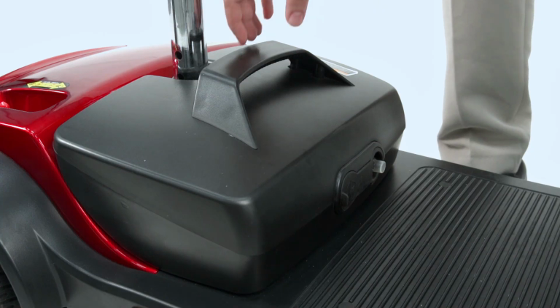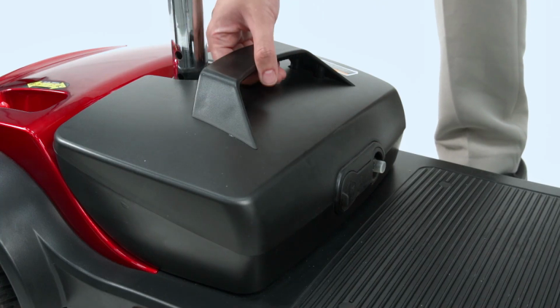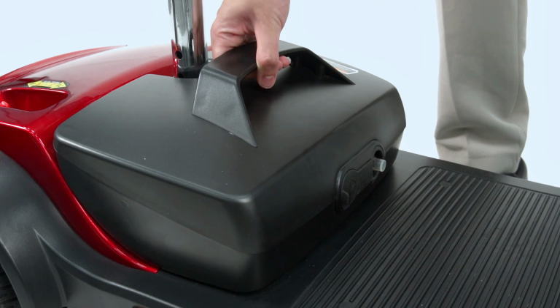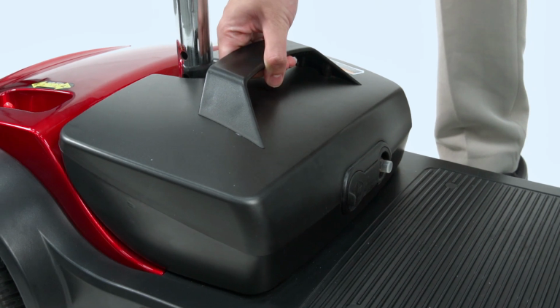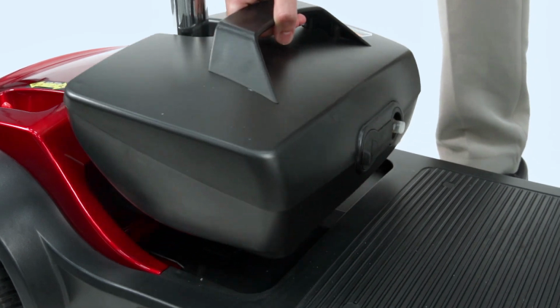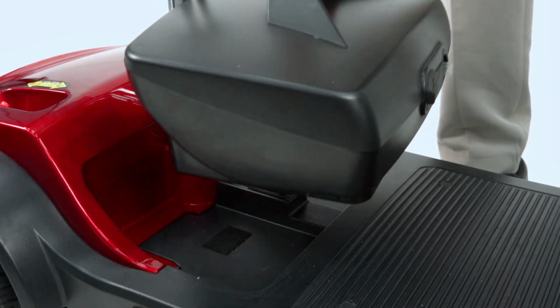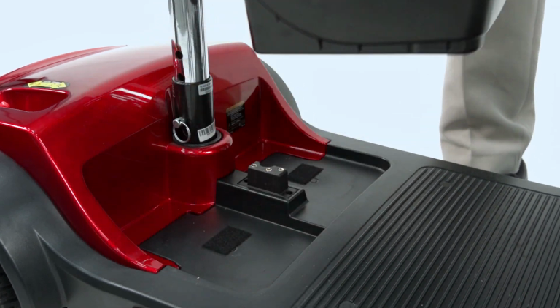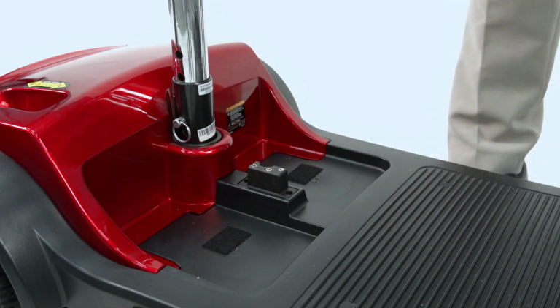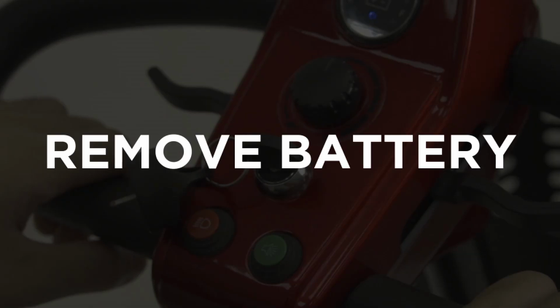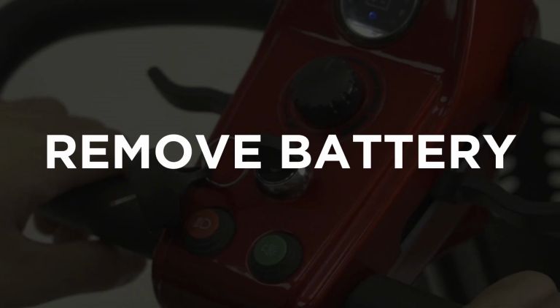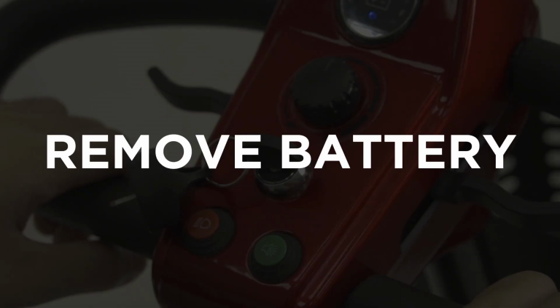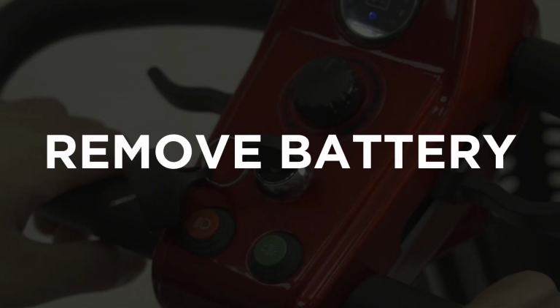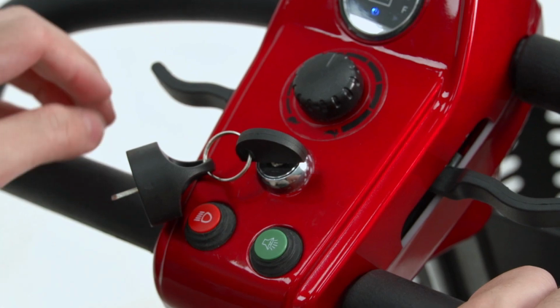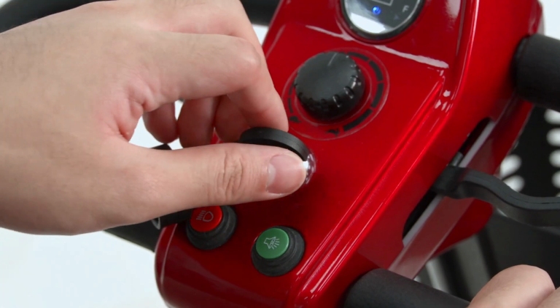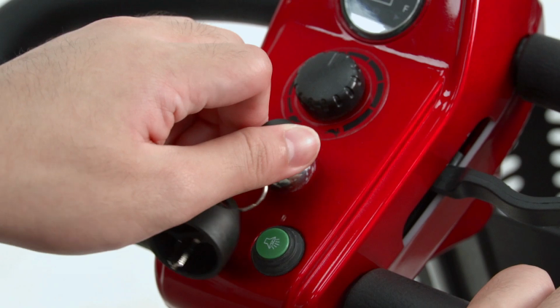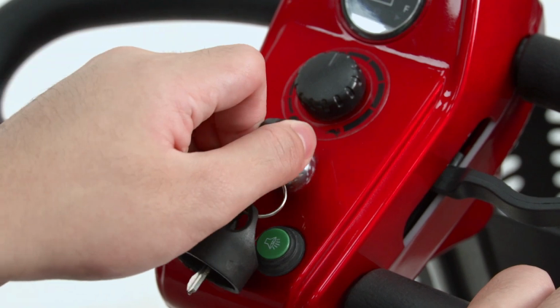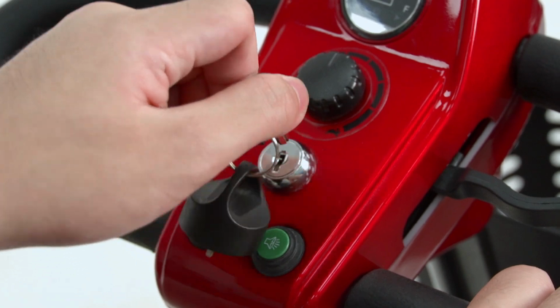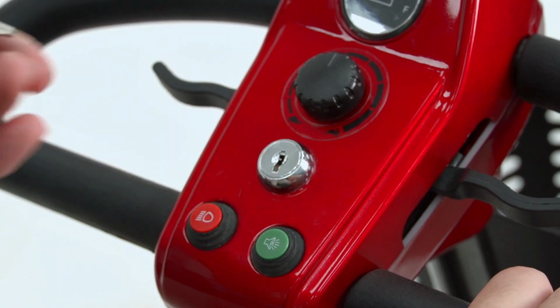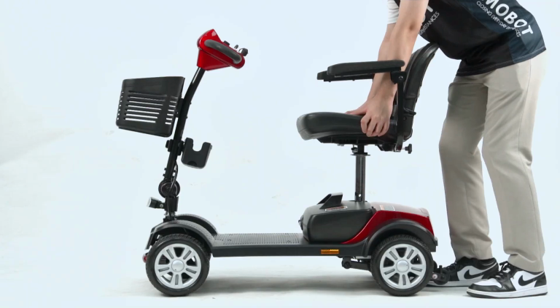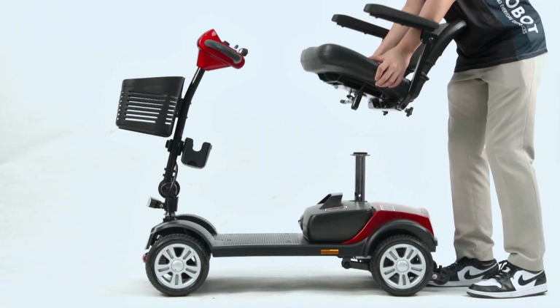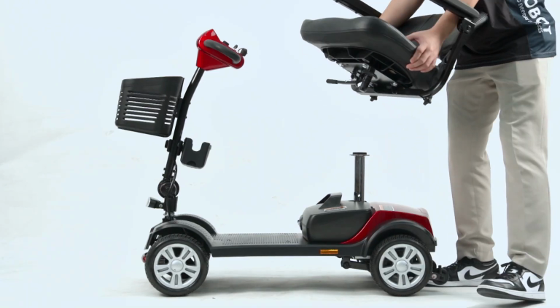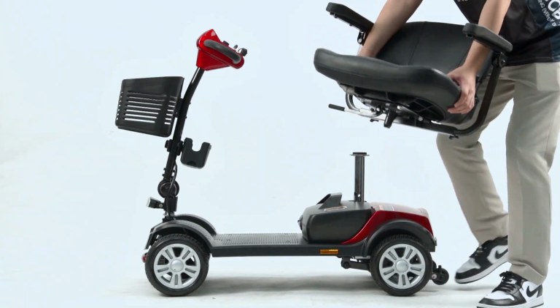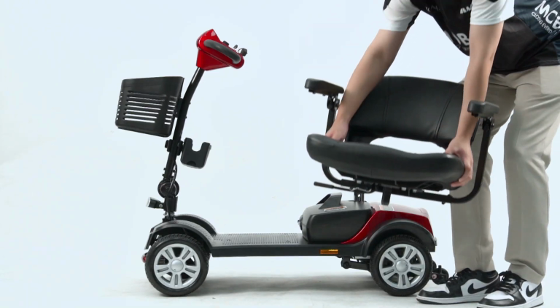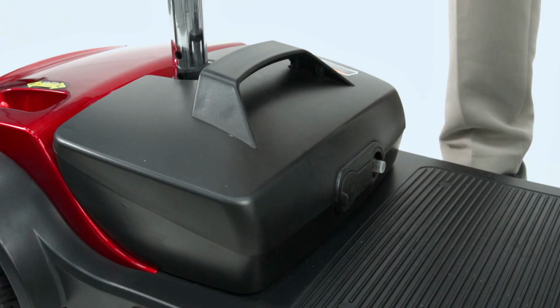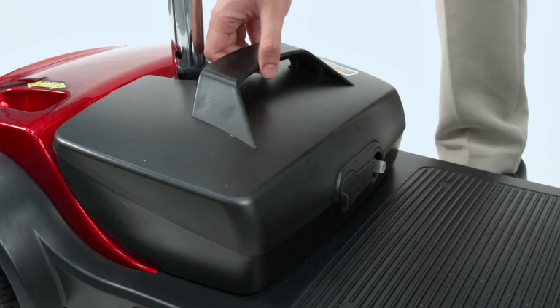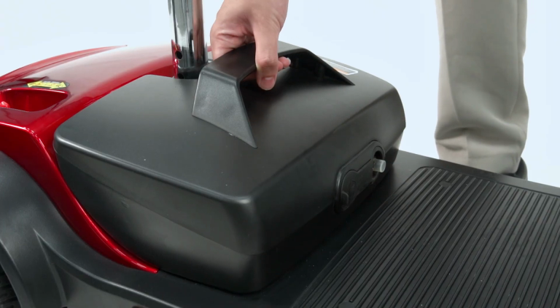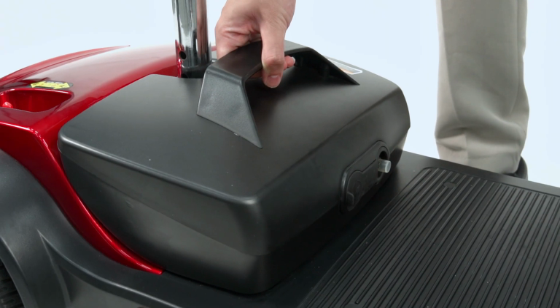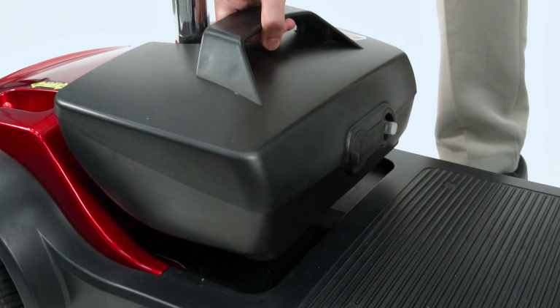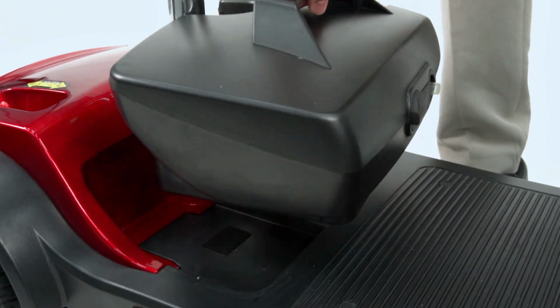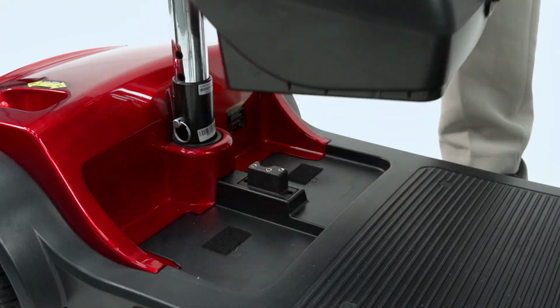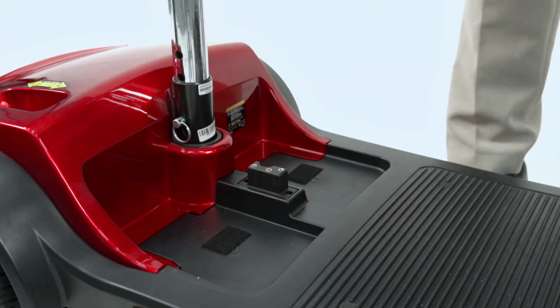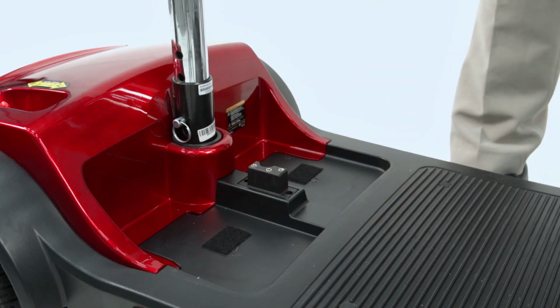When not in use, store the battery away in a dry area away from direct sunlight. How to remove the battery: First, turn off the device and remove the key. Pull up the seat to detach it from the body. There is a handle on the battery — hold onto it and pull it up to remove the battery.